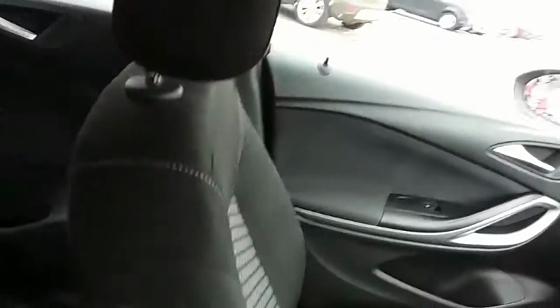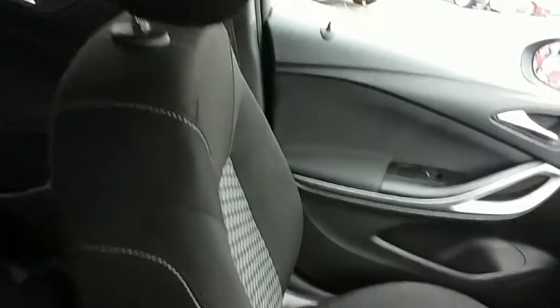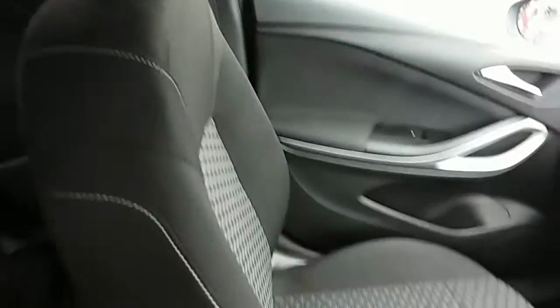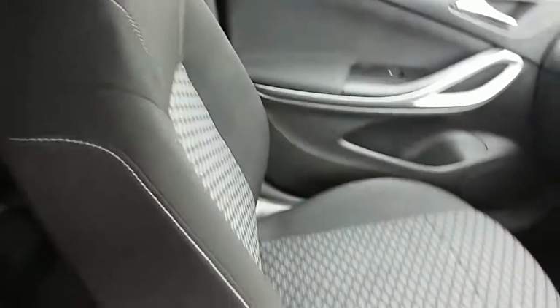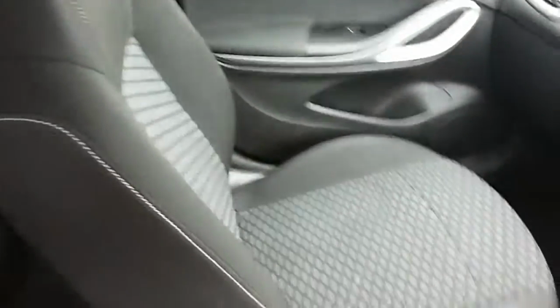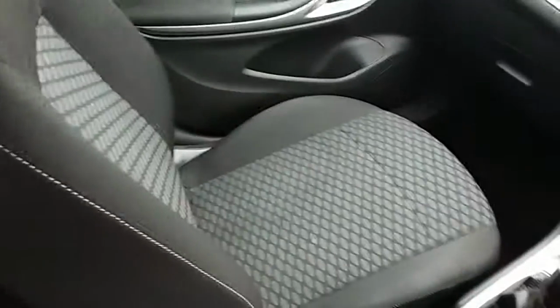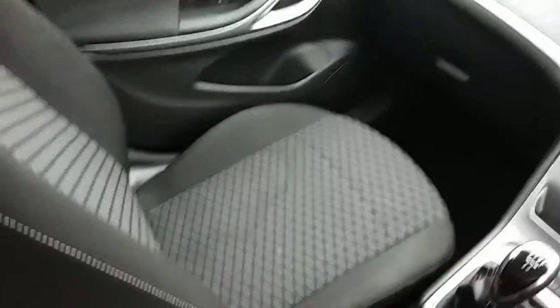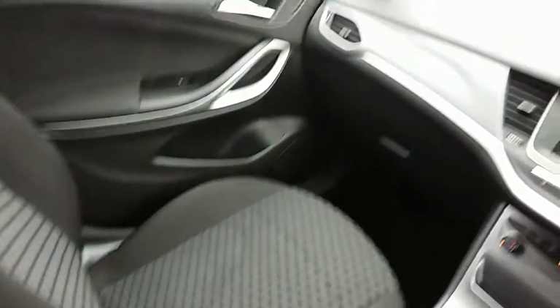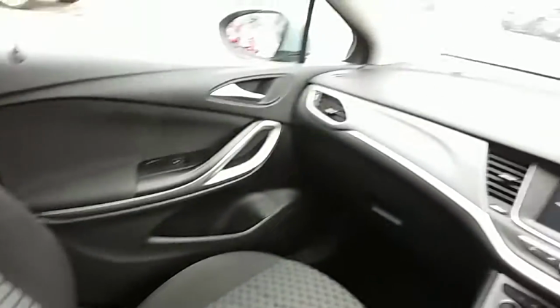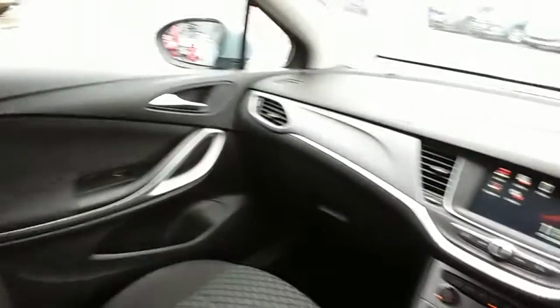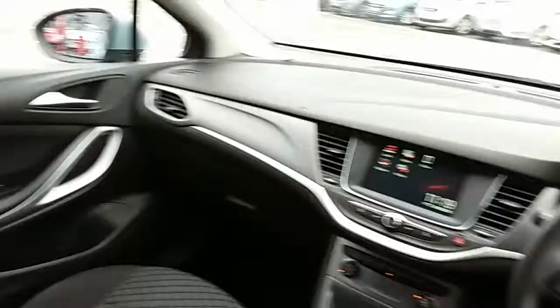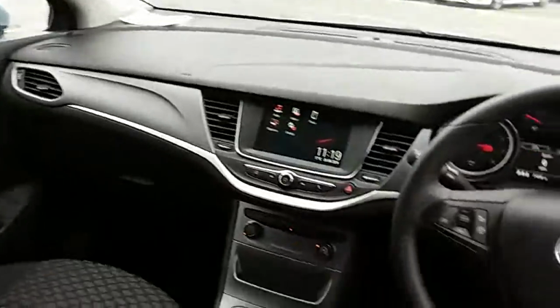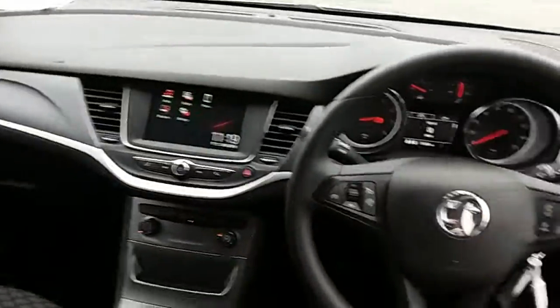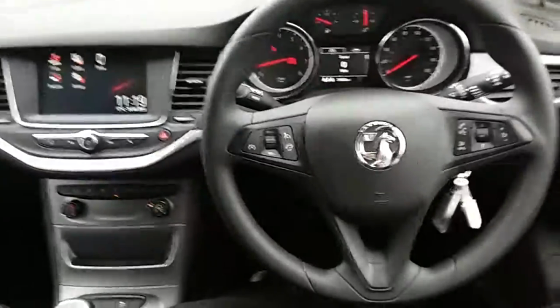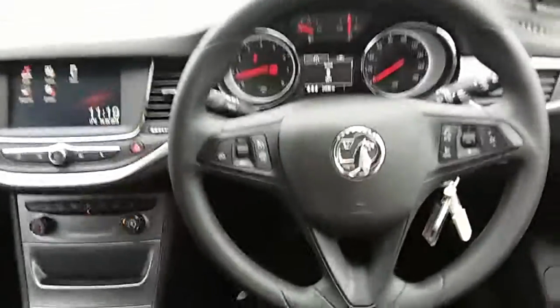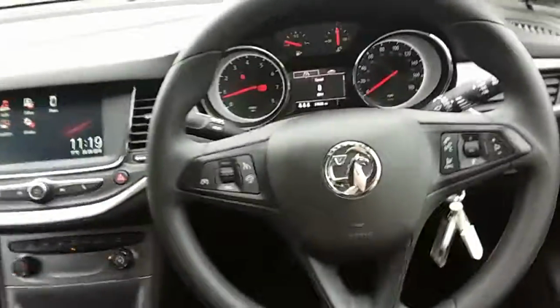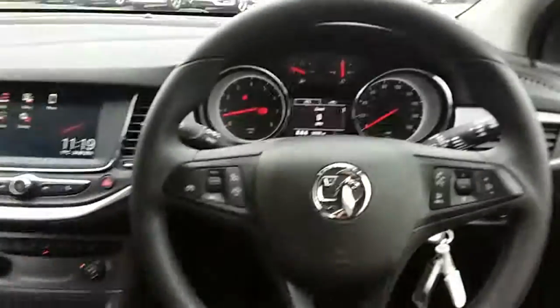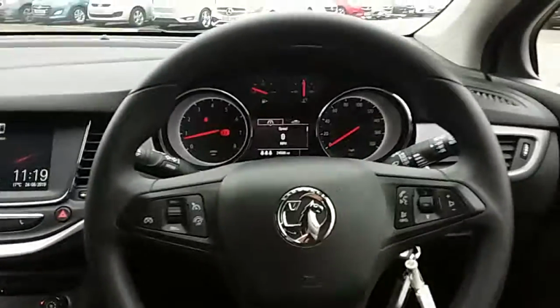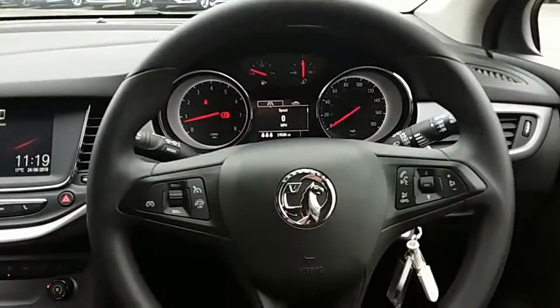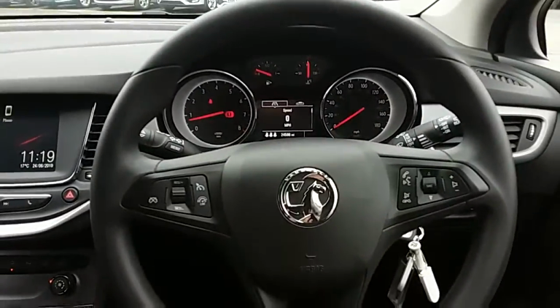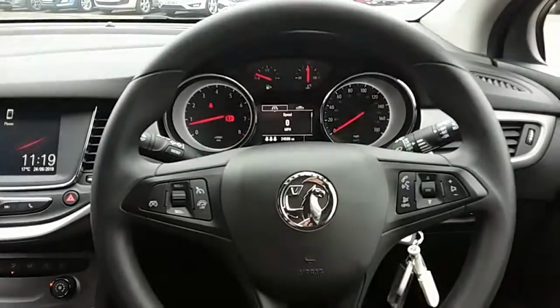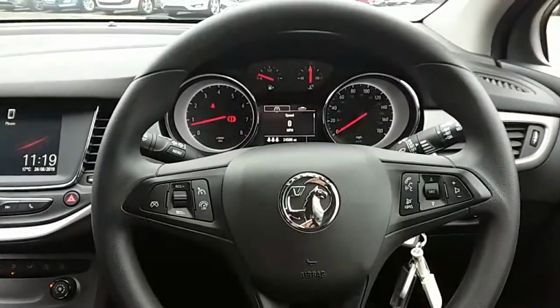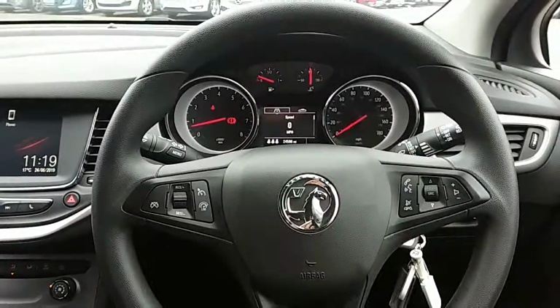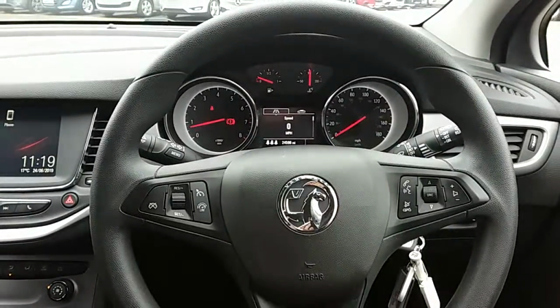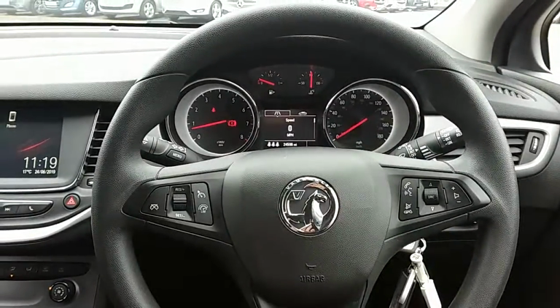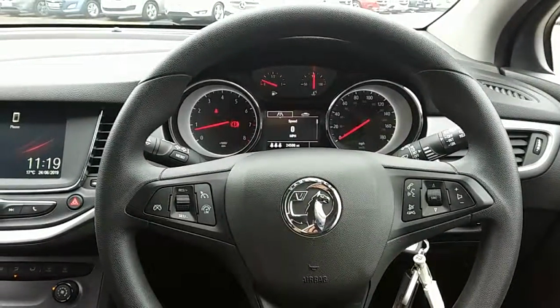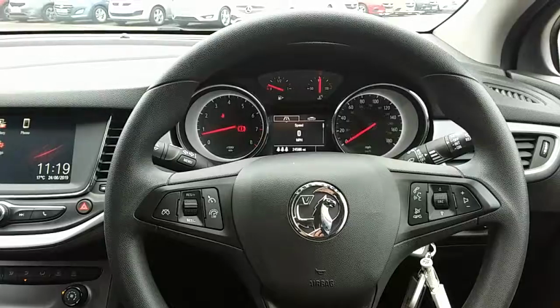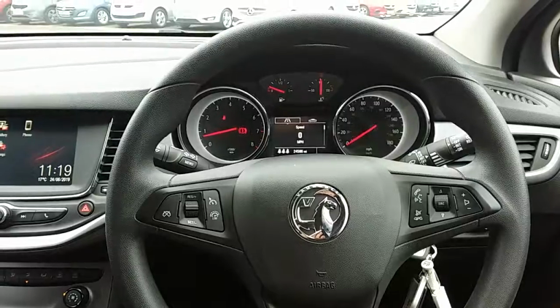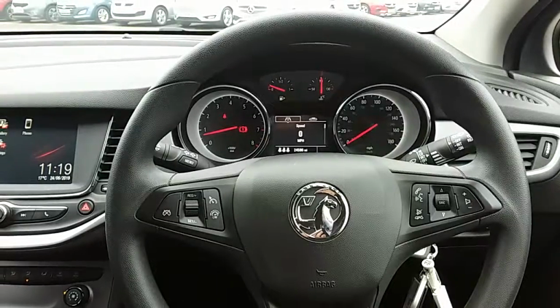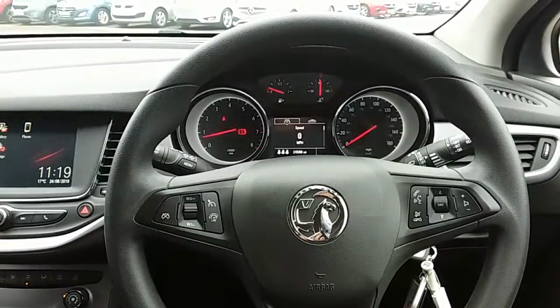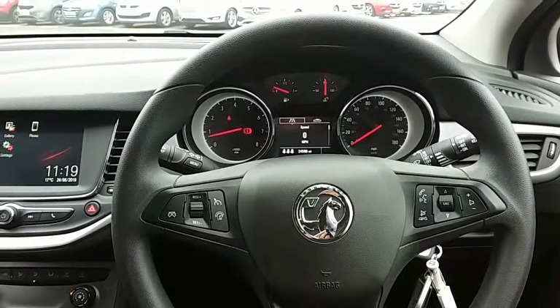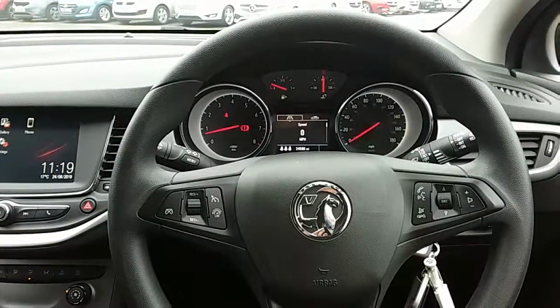If you'd like any more information on this car, or you'd like to come and view it for yourself, just give us a visit in our showroom, which is on Savile Street in Sheffield. Thanks for watching.